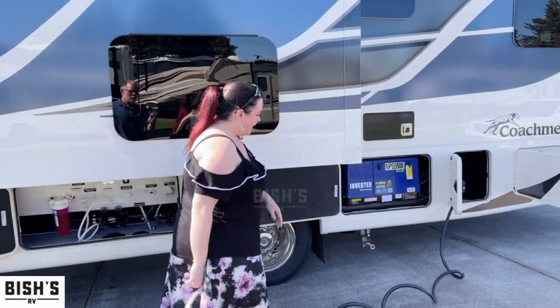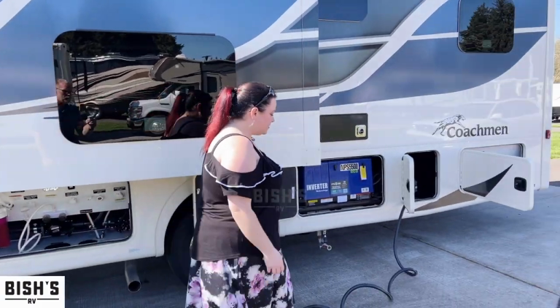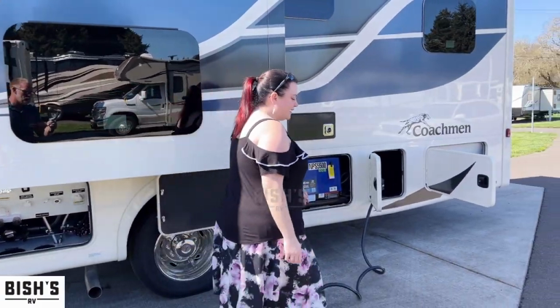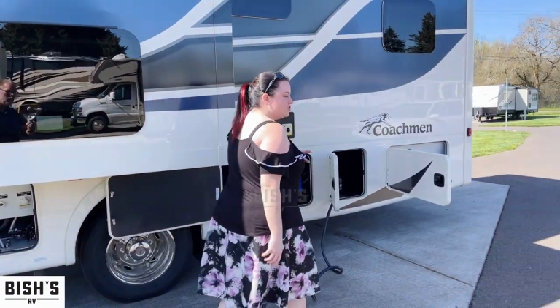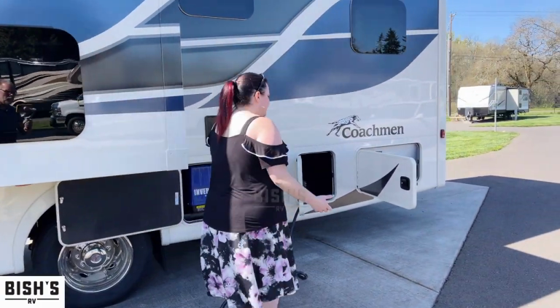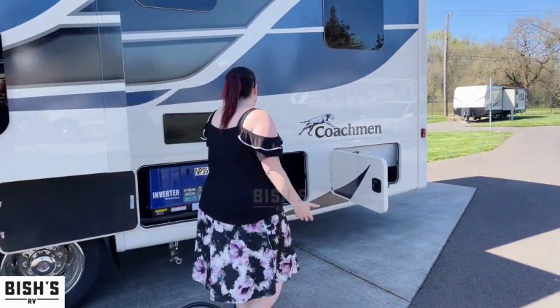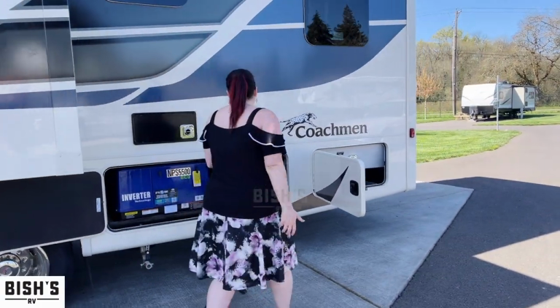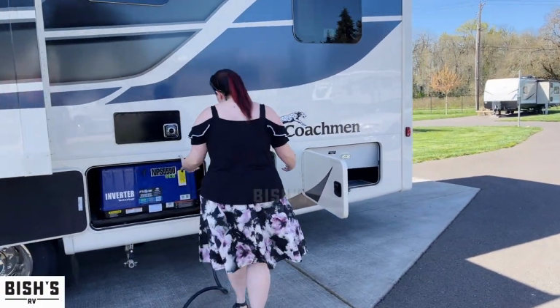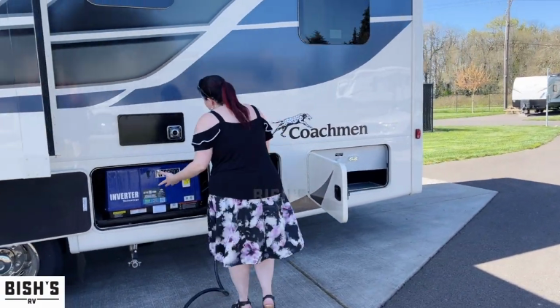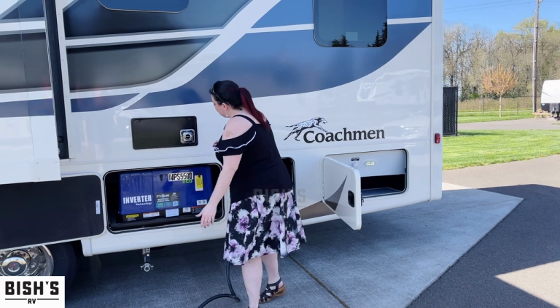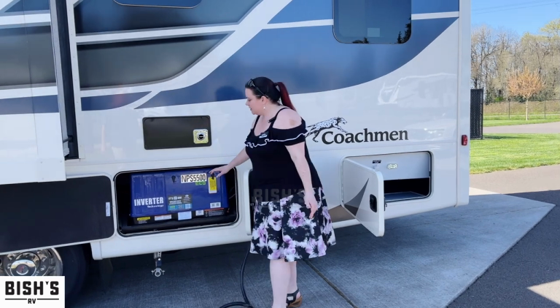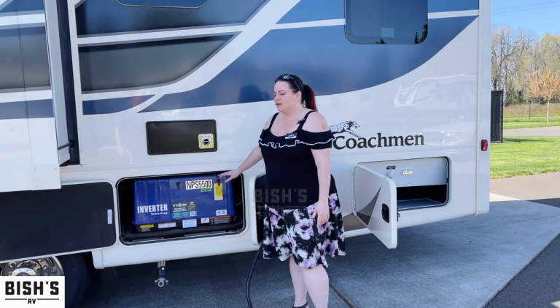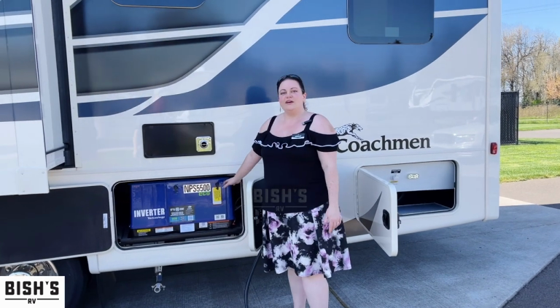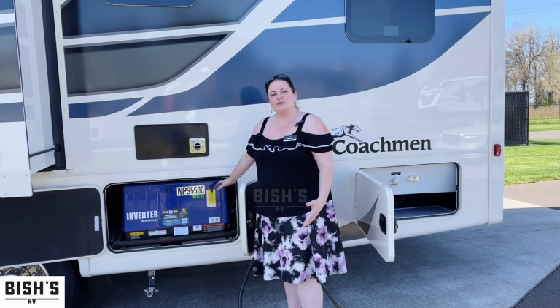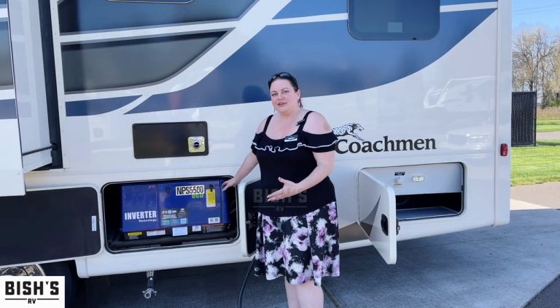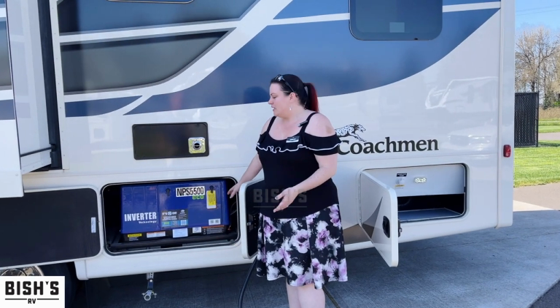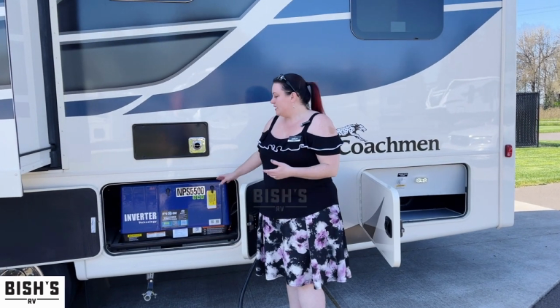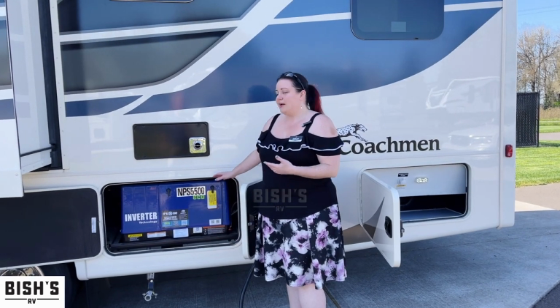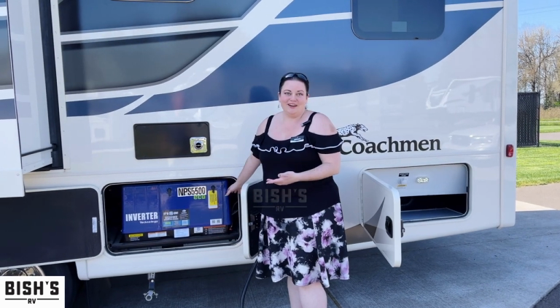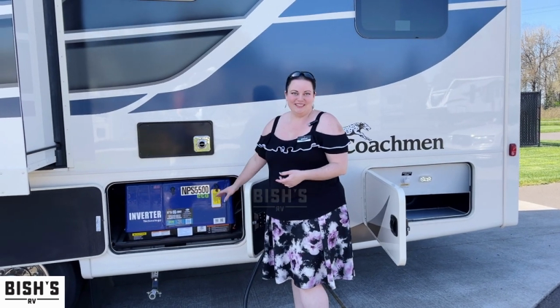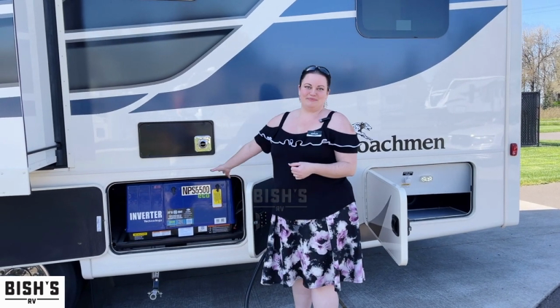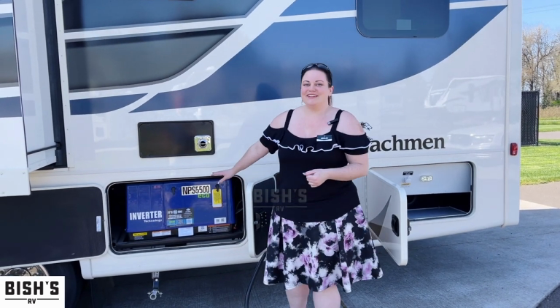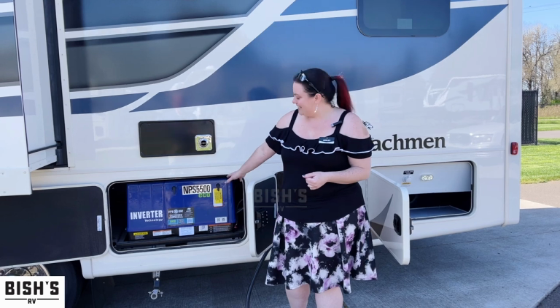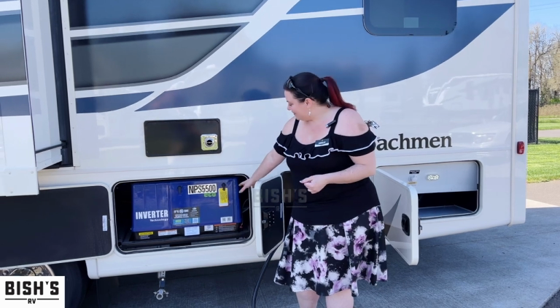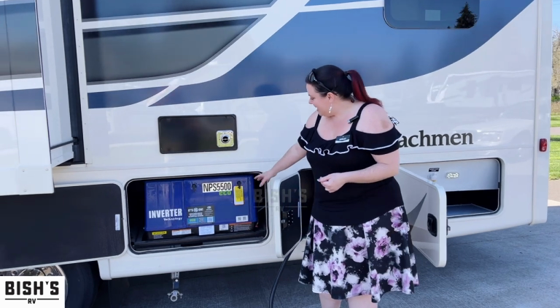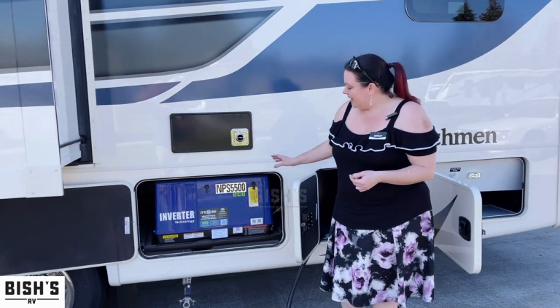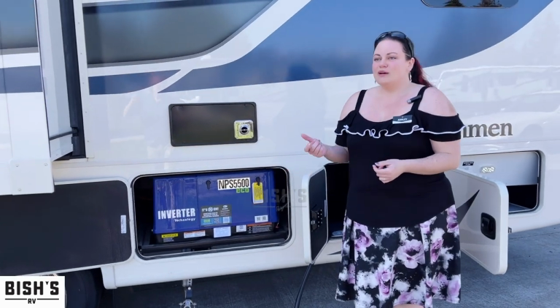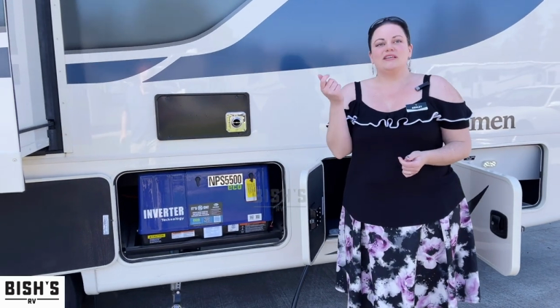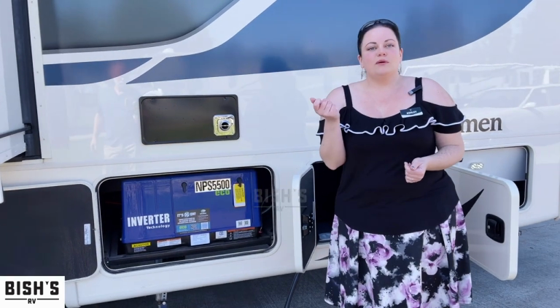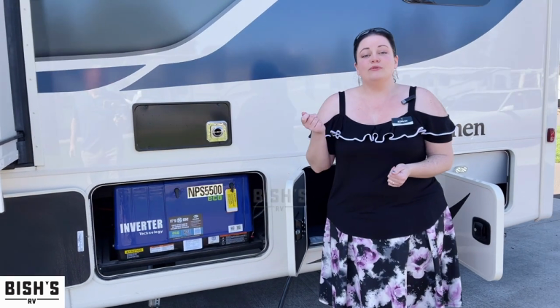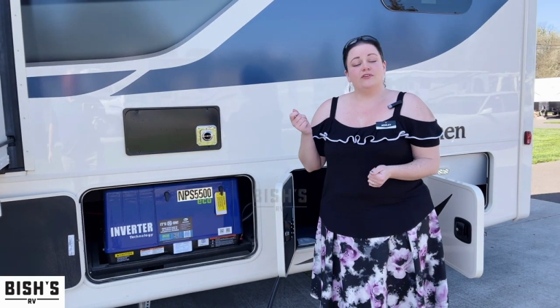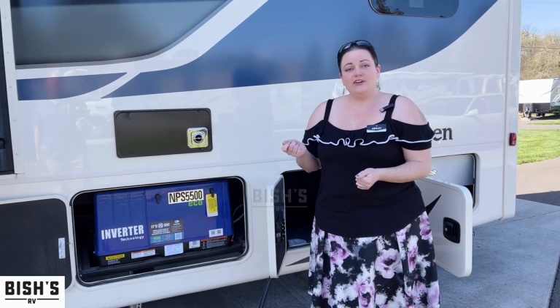This one has a generator that we're just starting to see. This is not your typical Onan — this is actually made by Yamaha. The blue color kind of gives it away, and it comes with a key fob remote start for your generator.